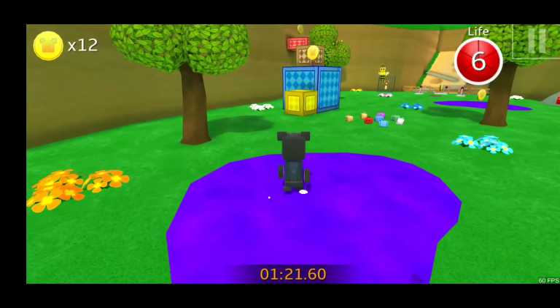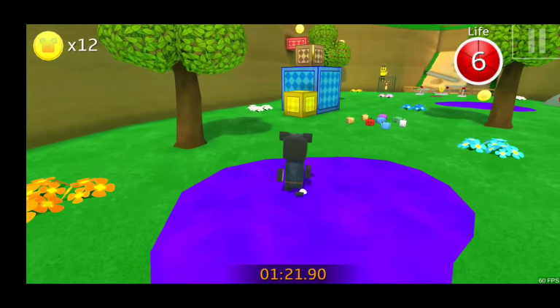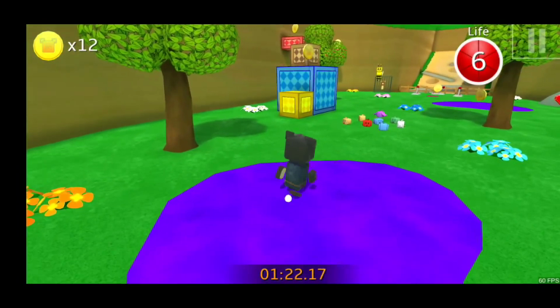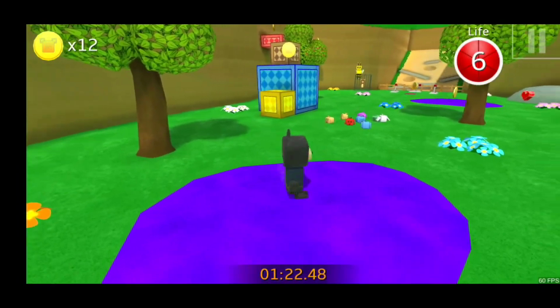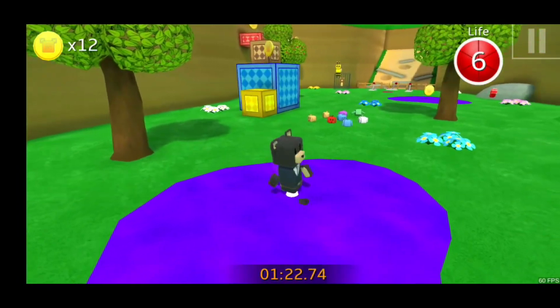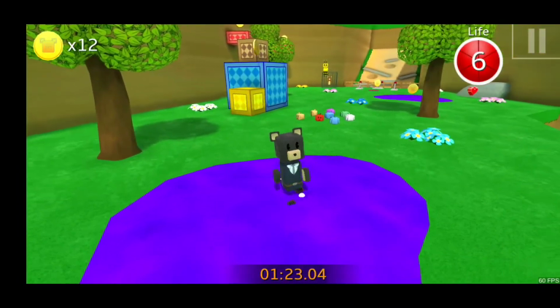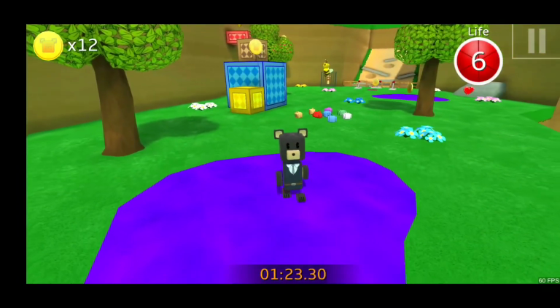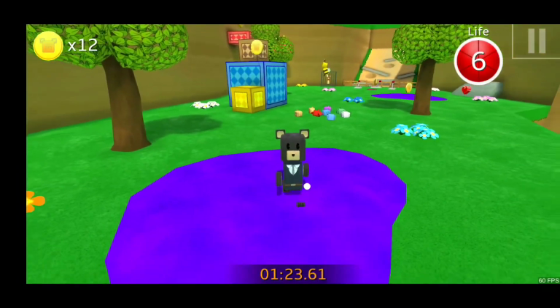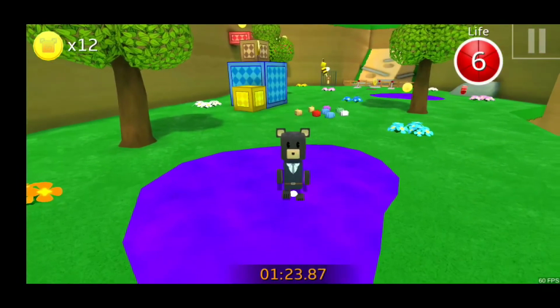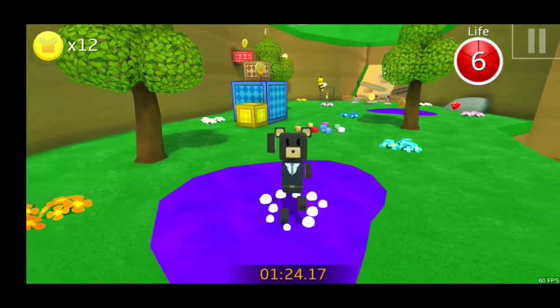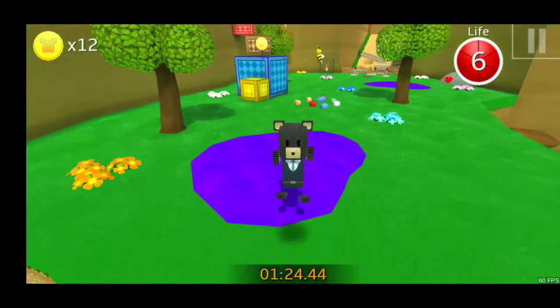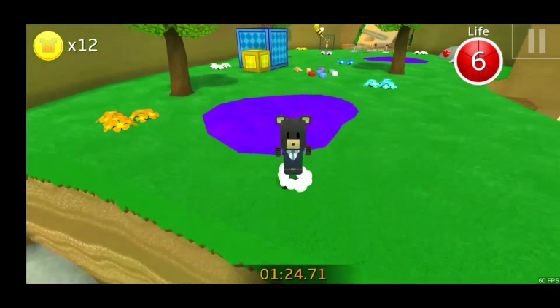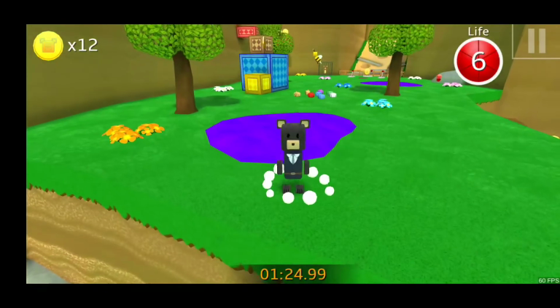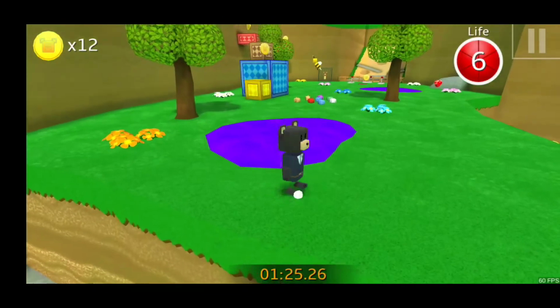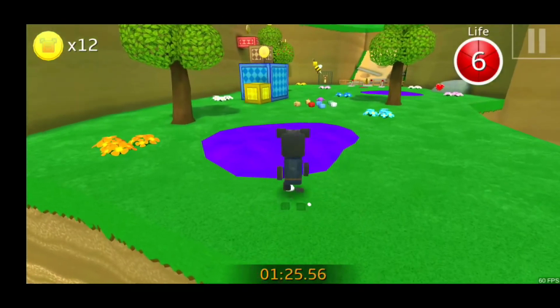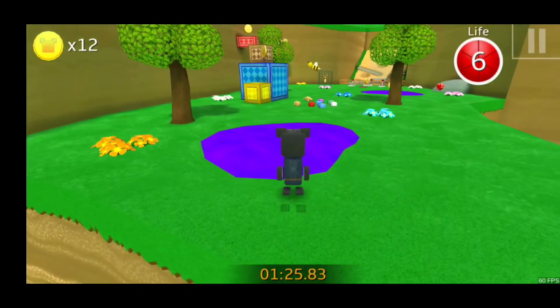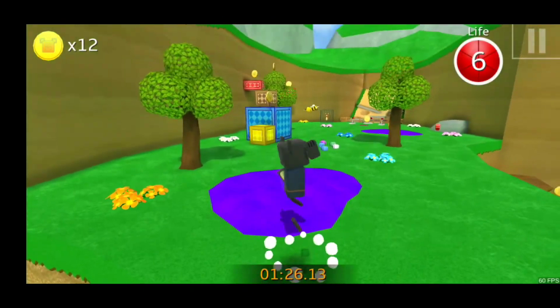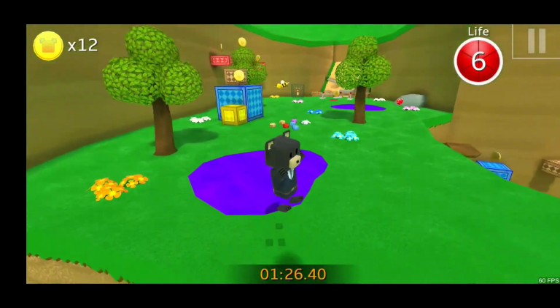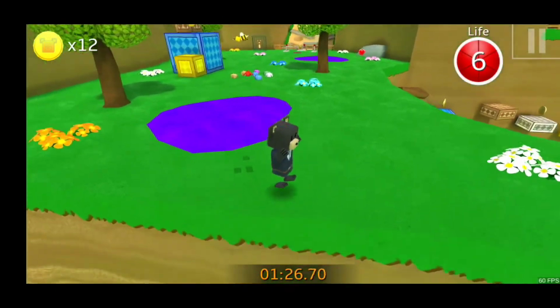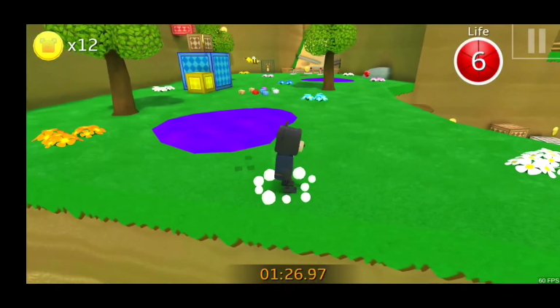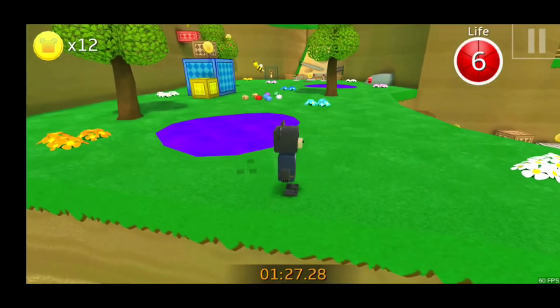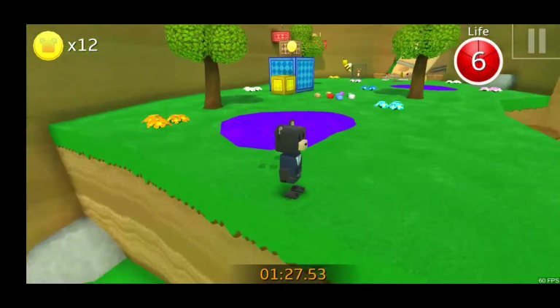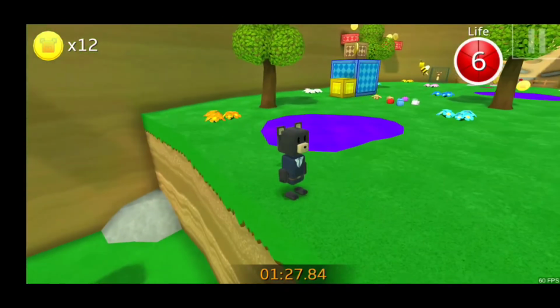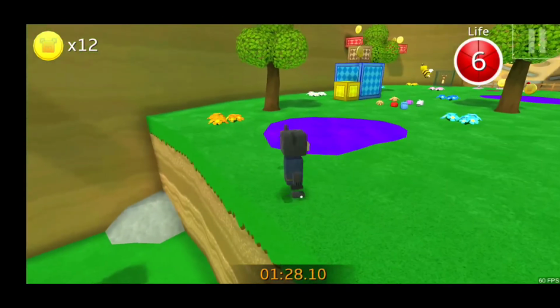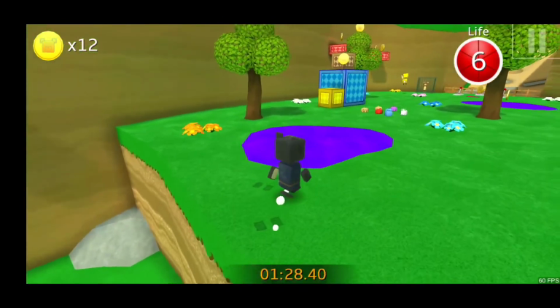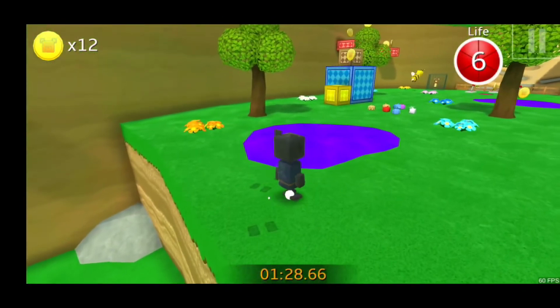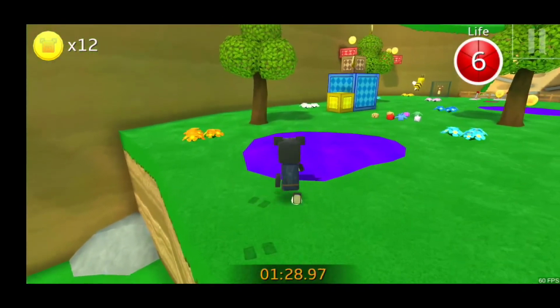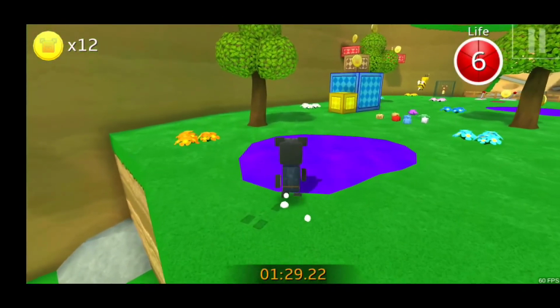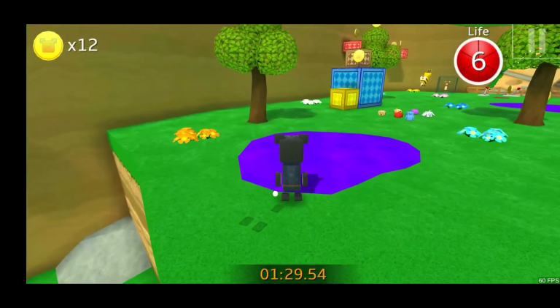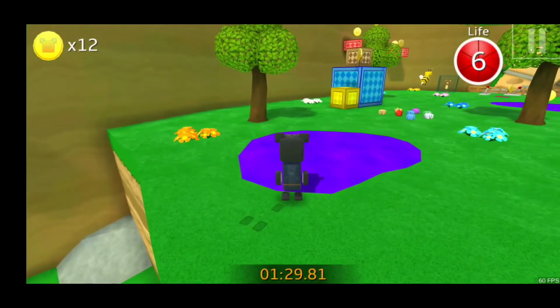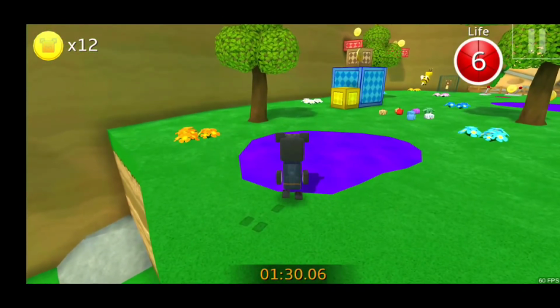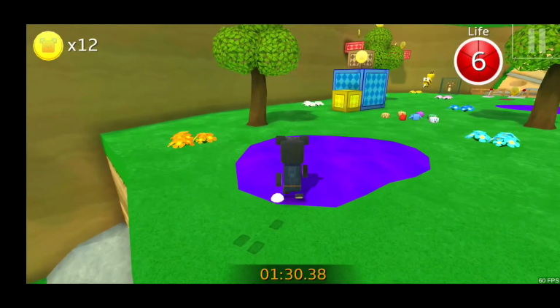When walking or trying to jump in Purple Honey, you will be slowed down quite considerably. But you can simply double jump, dive, or long jump to stop being slowed down.